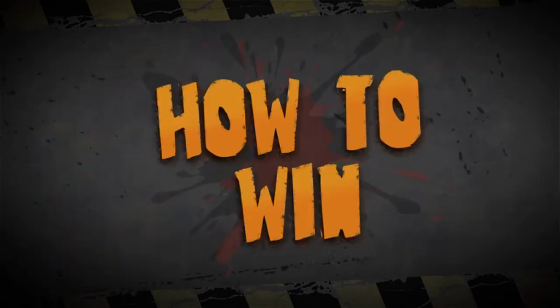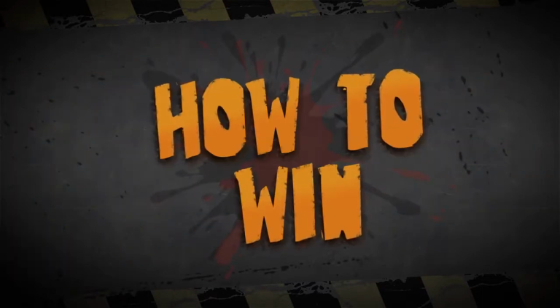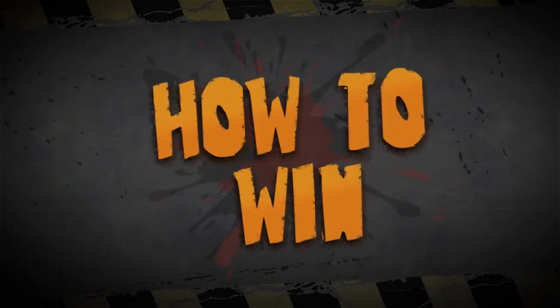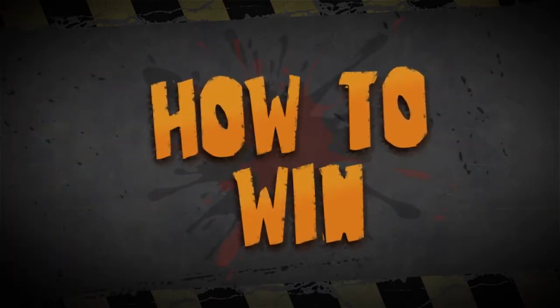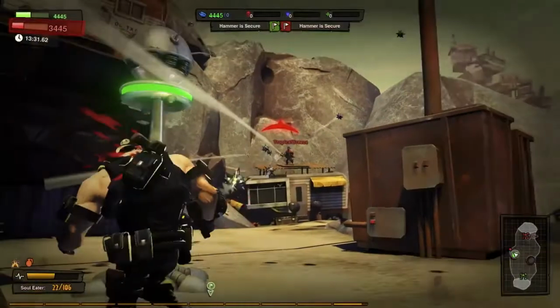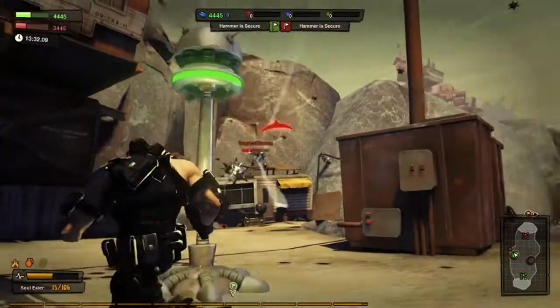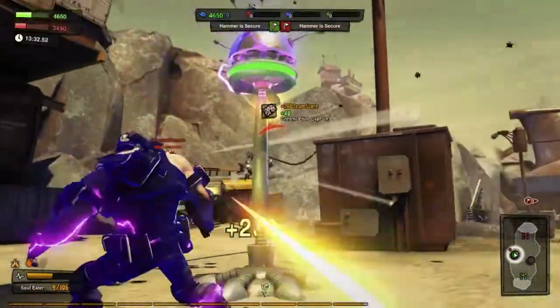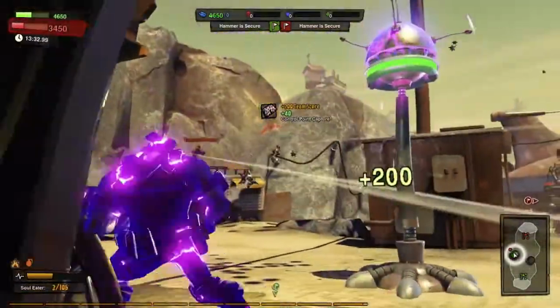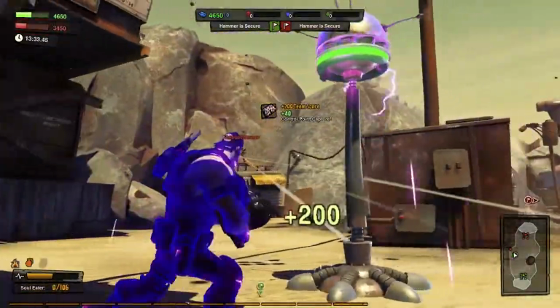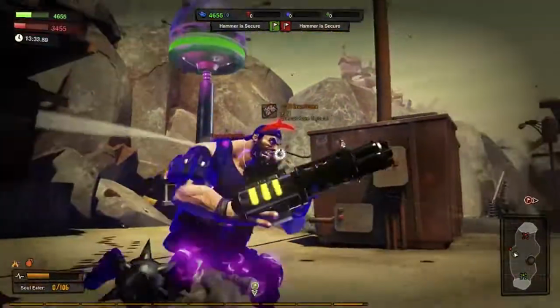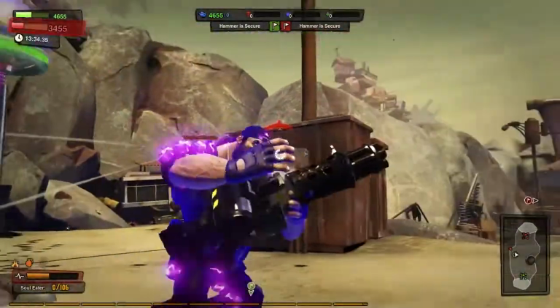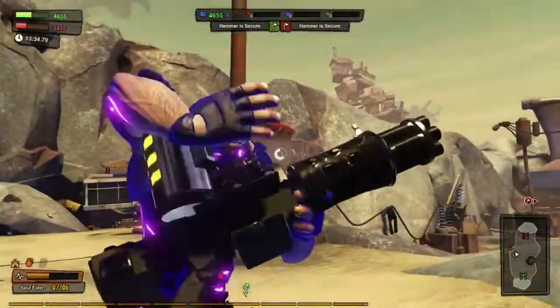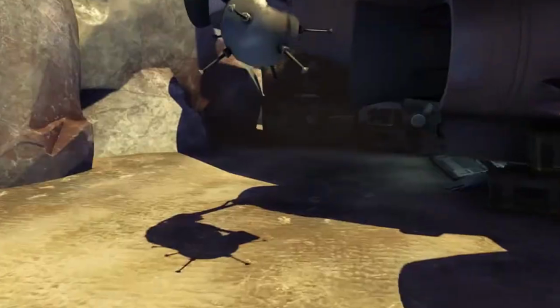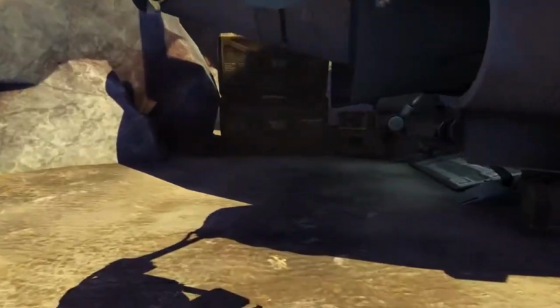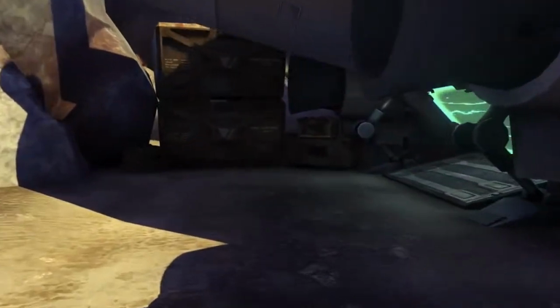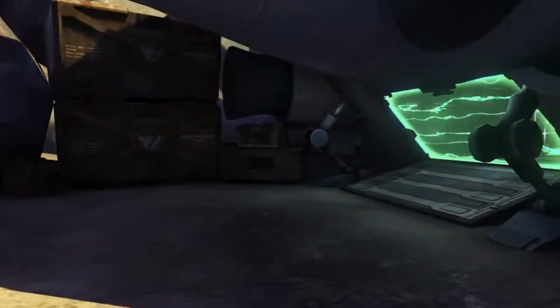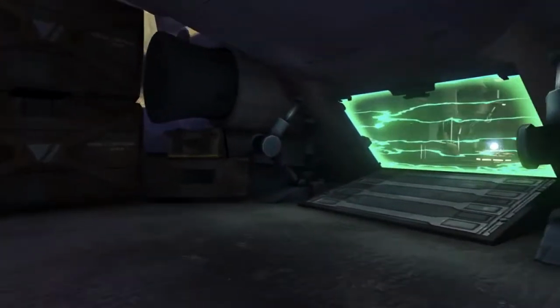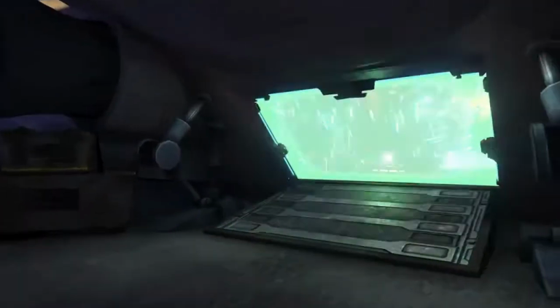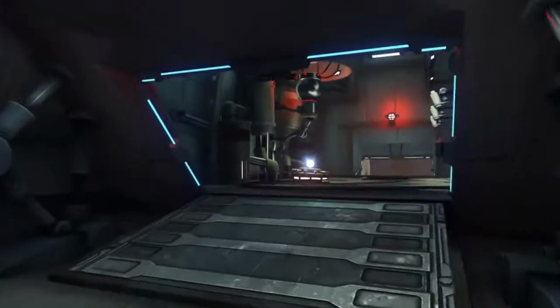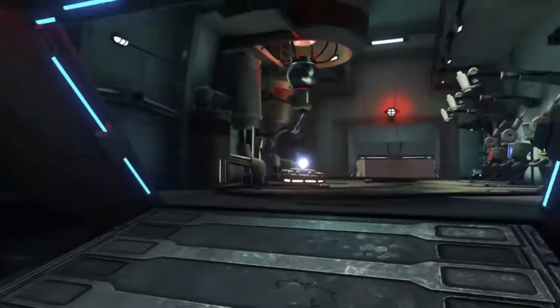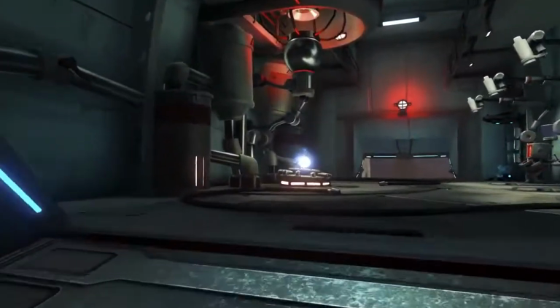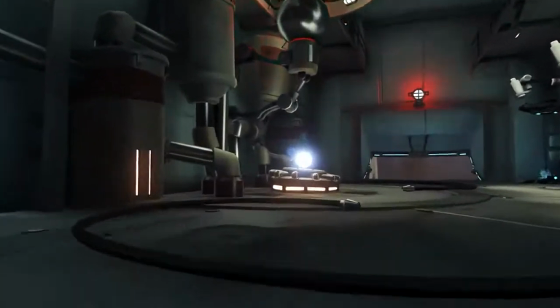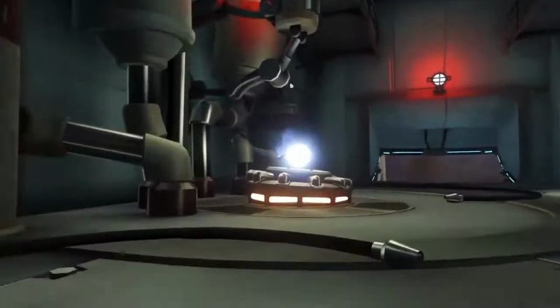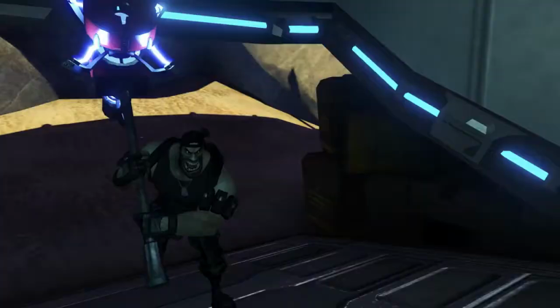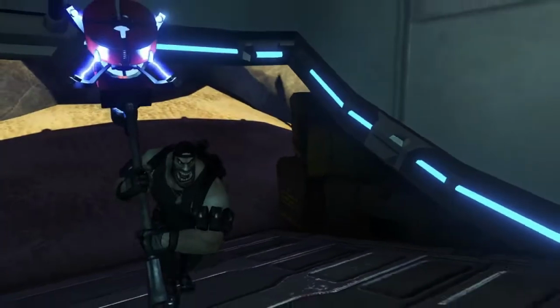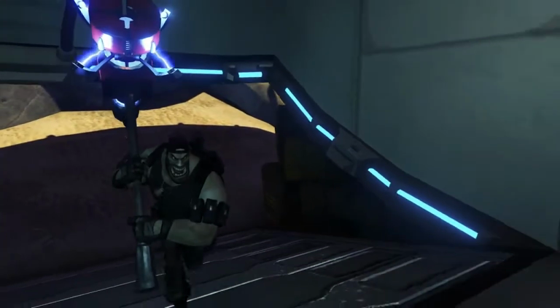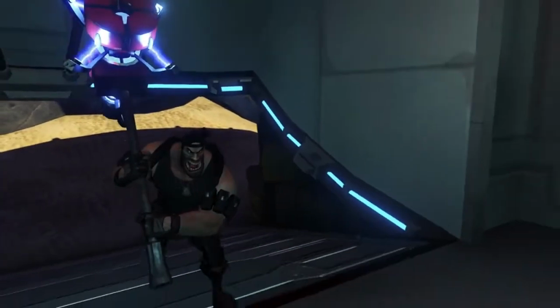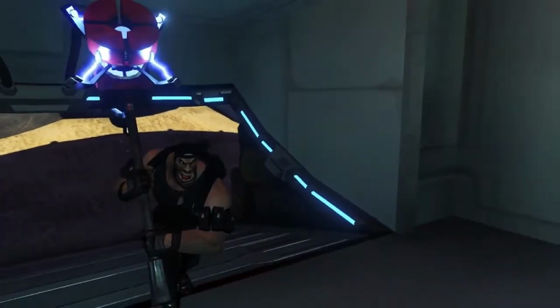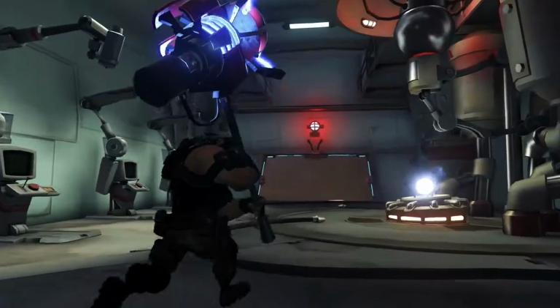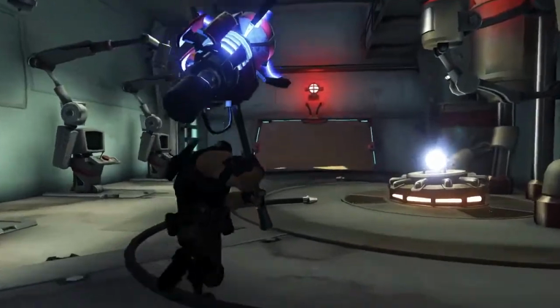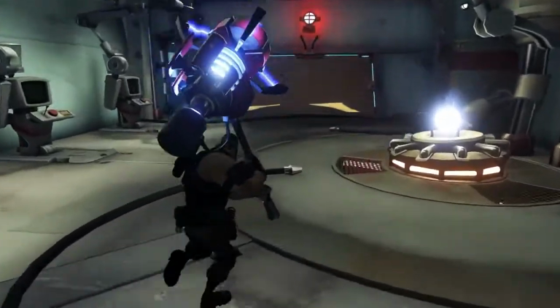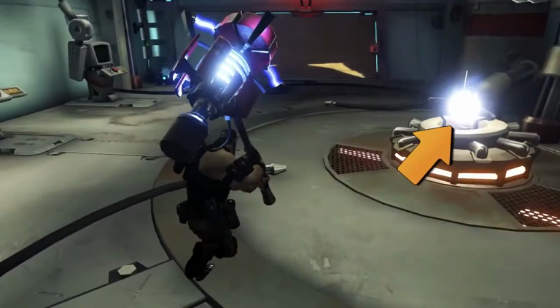So how do you win Annihilation? First, you have to raise your team score by completing the objectives. Scoring enough points will lower the shields on the enemy's dropship. Once the shields are down, it's all about blowing up the dropship by smashing its power supply.